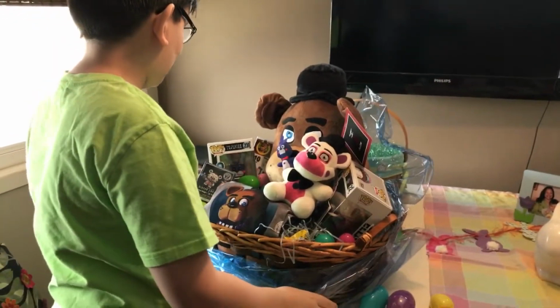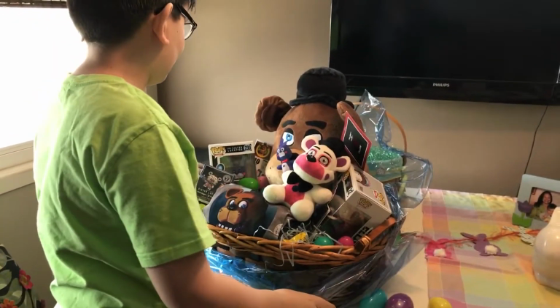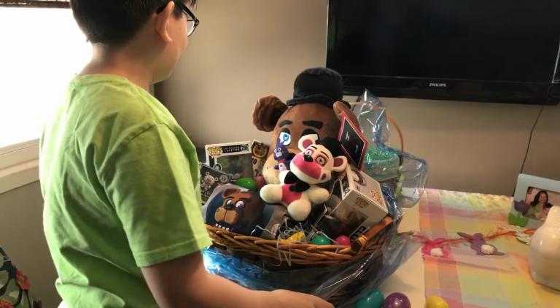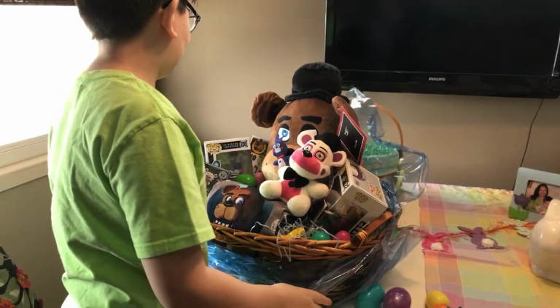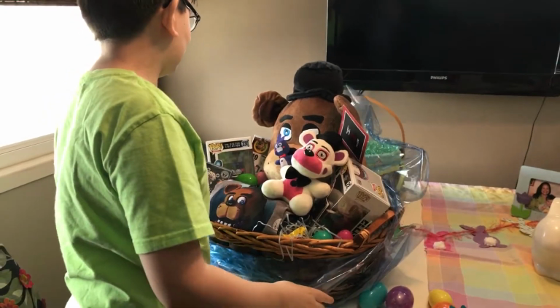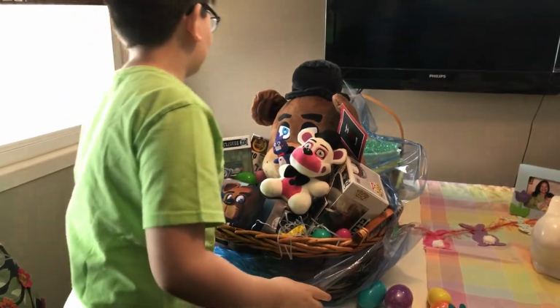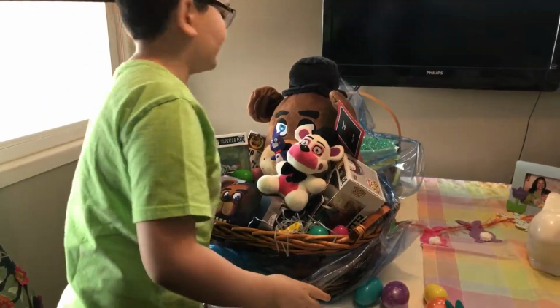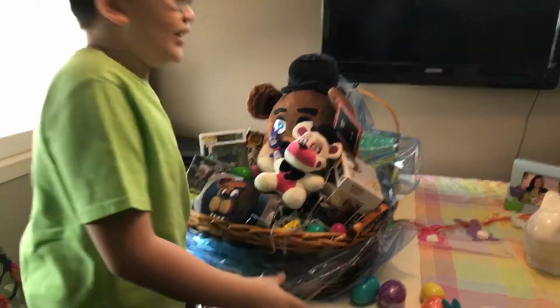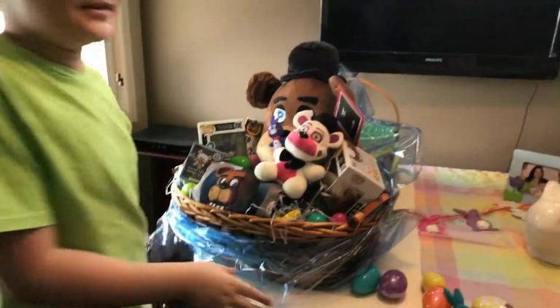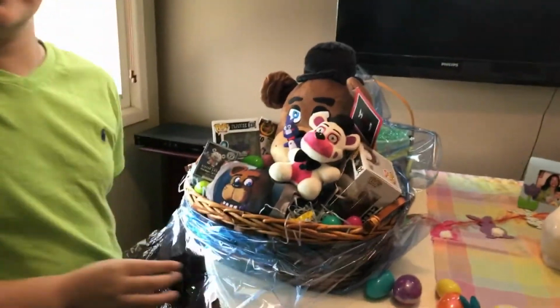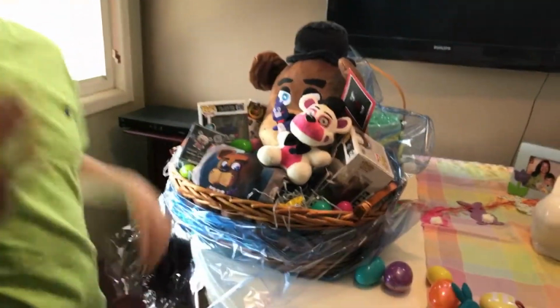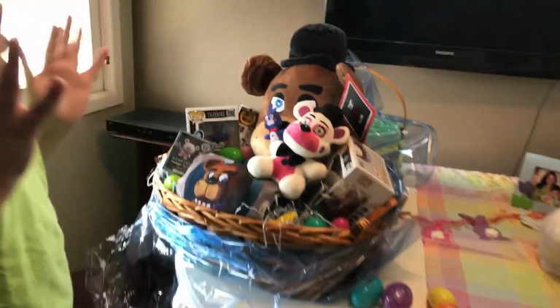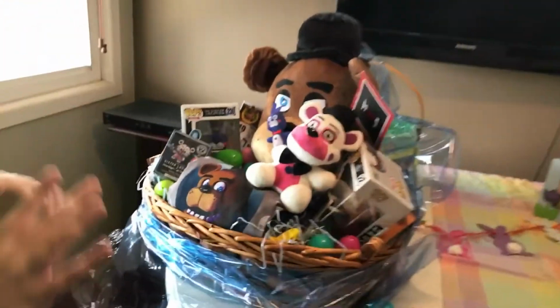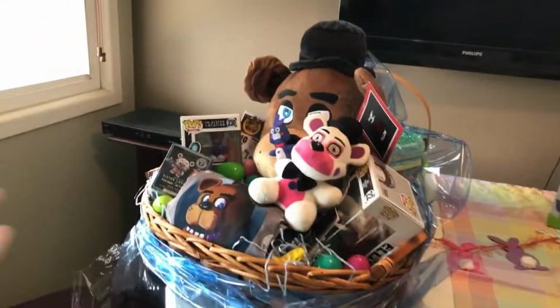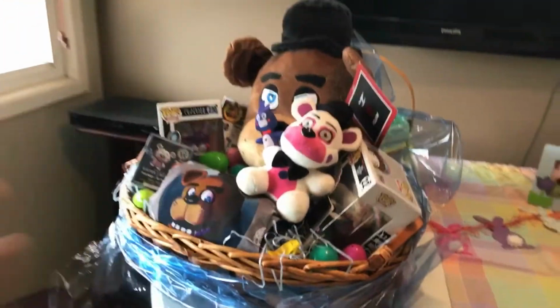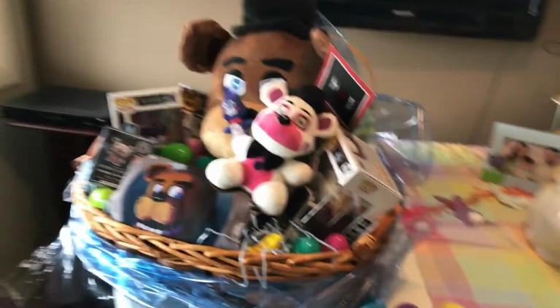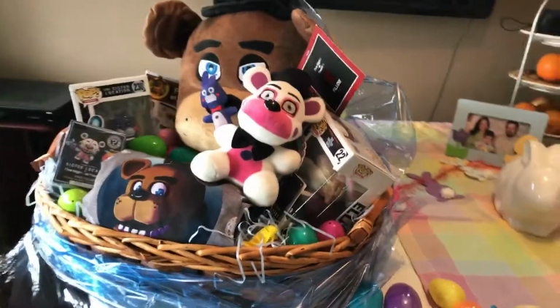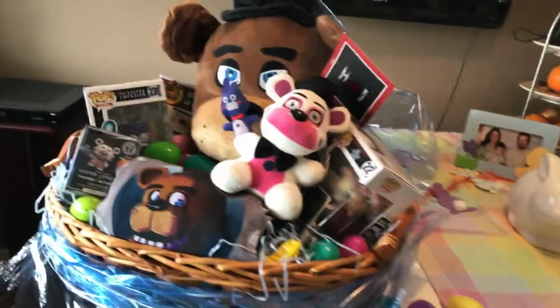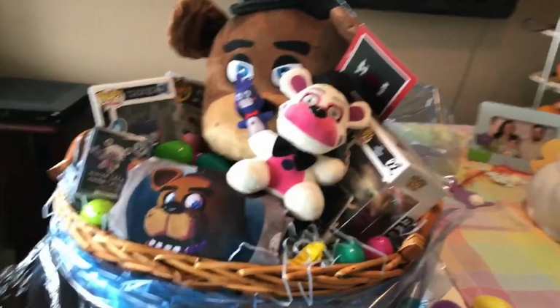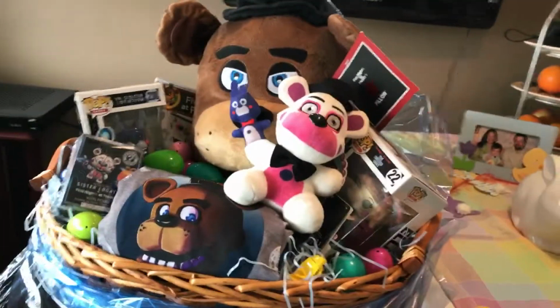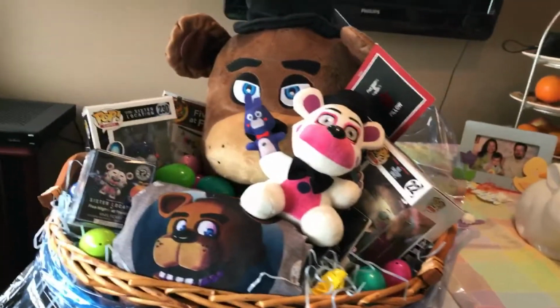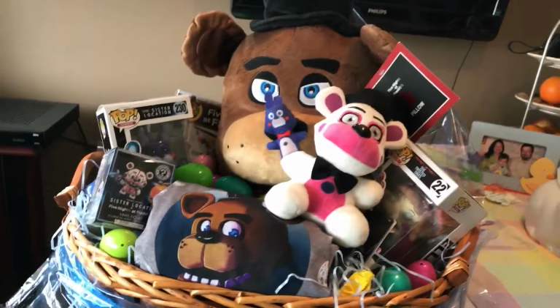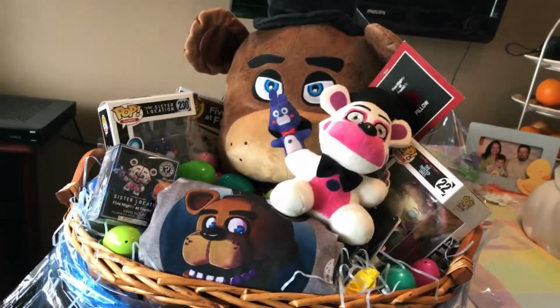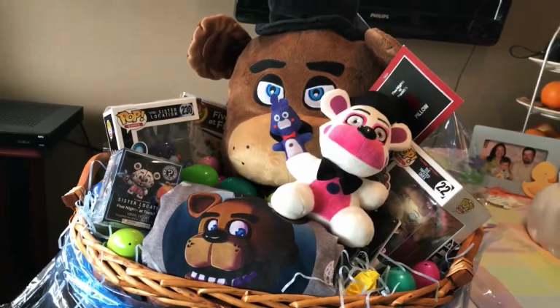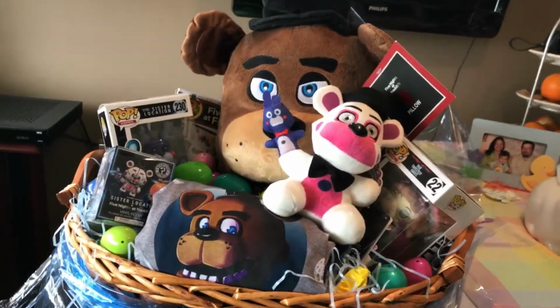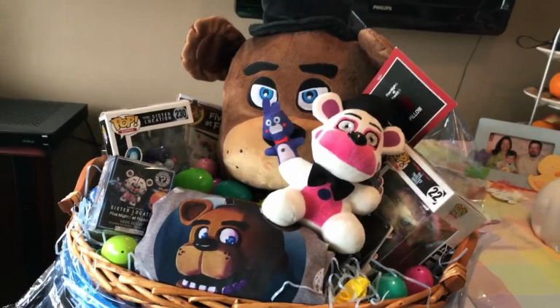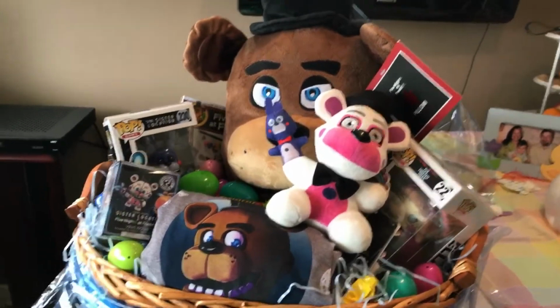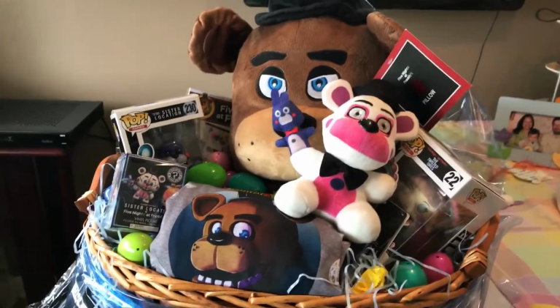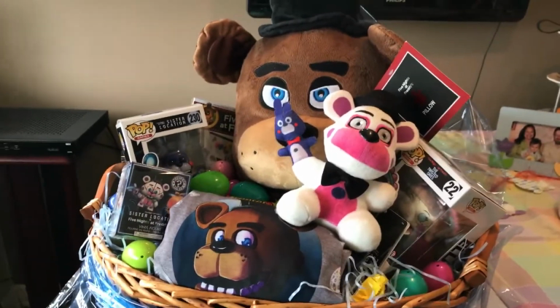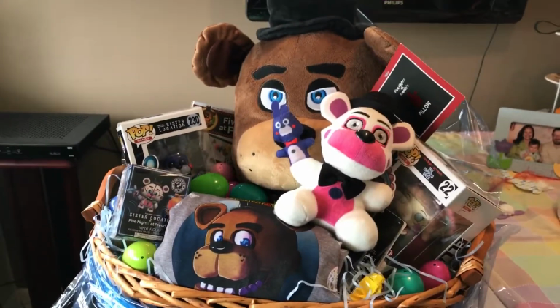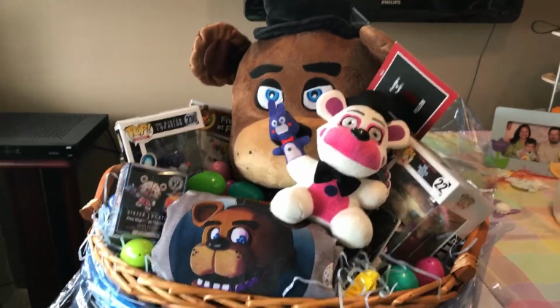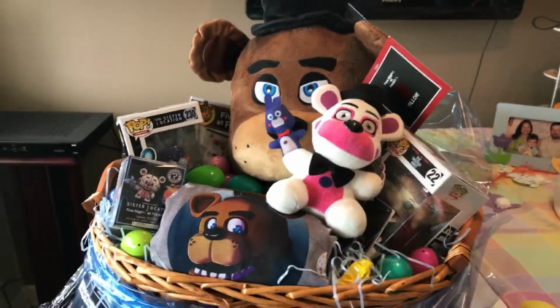It's my first fully themed Easter basket — it's all Five Nights at Freddy's. No Thompson friends or Minecraft in there whatsoever.